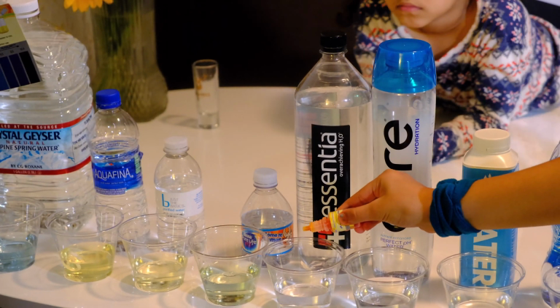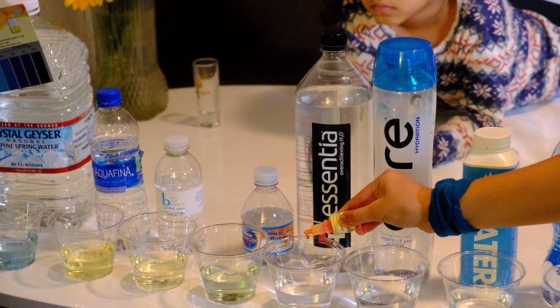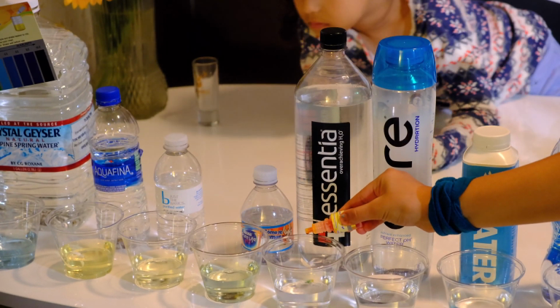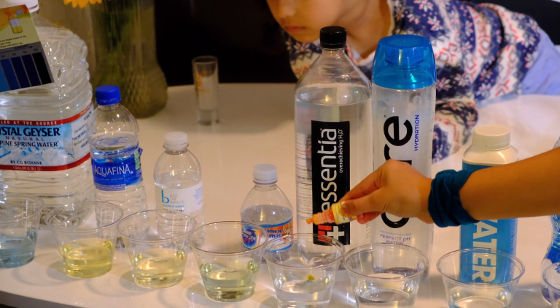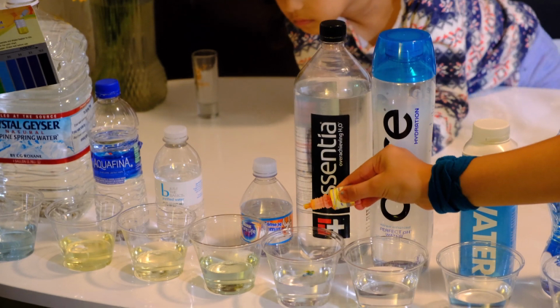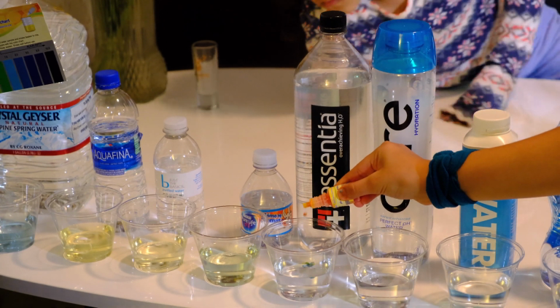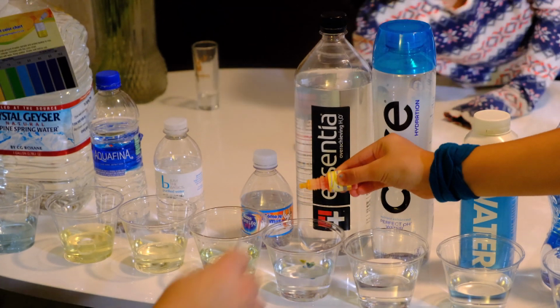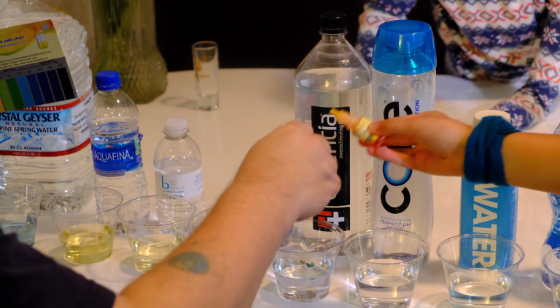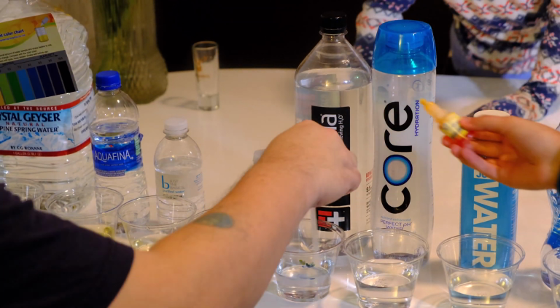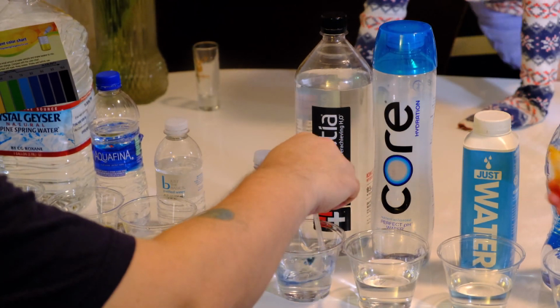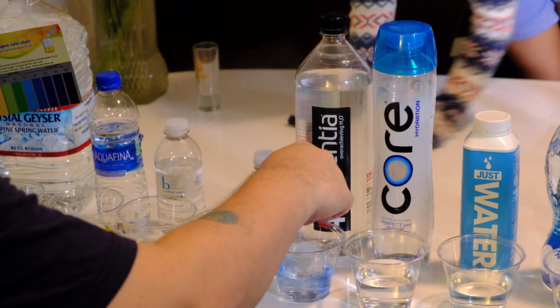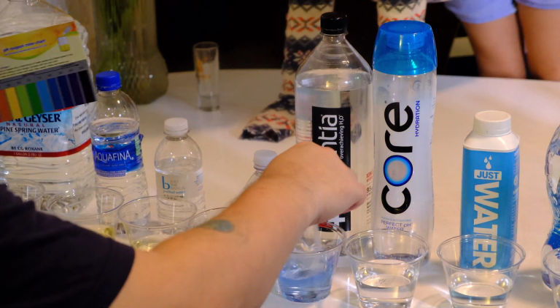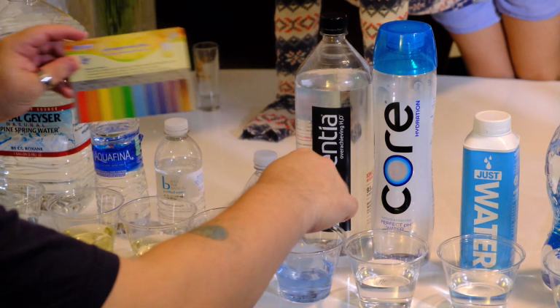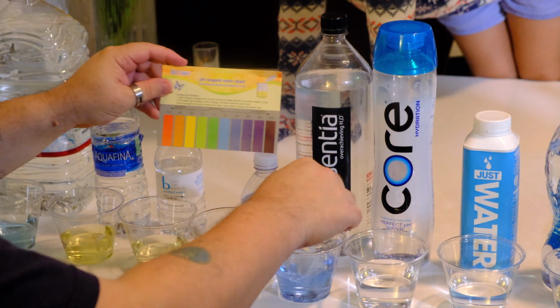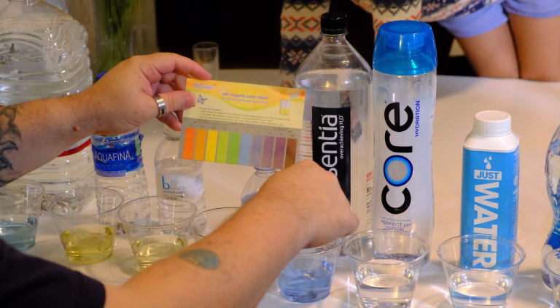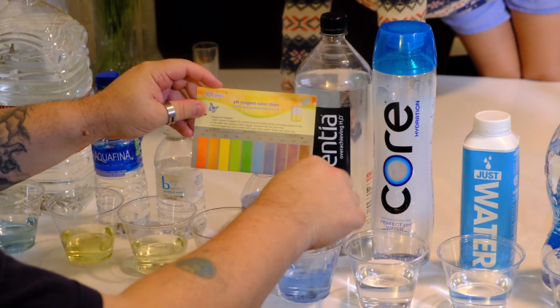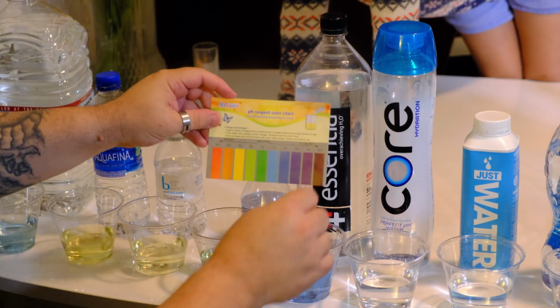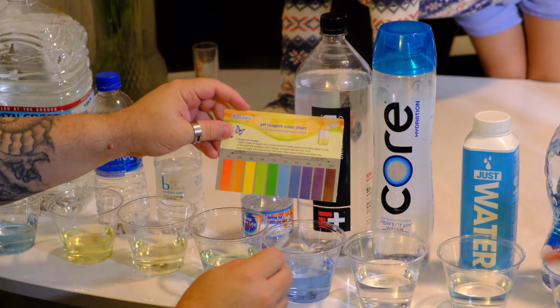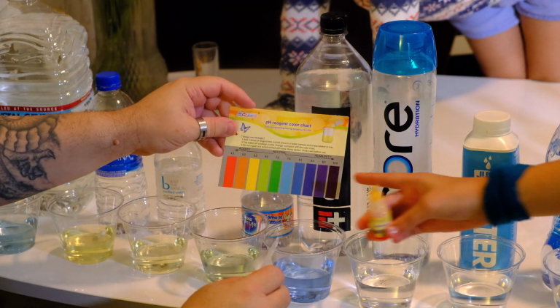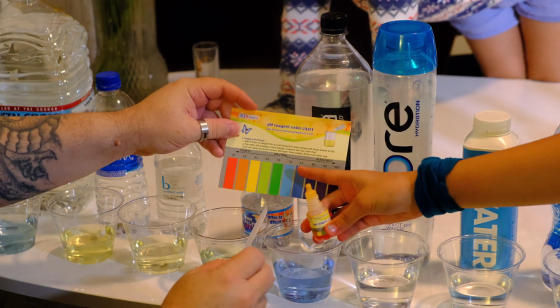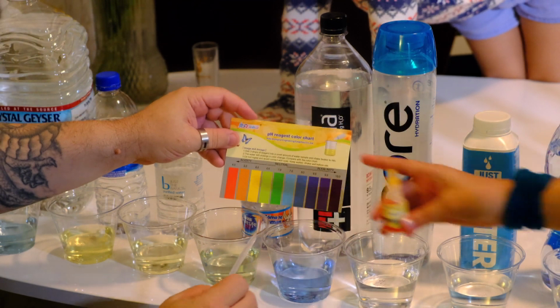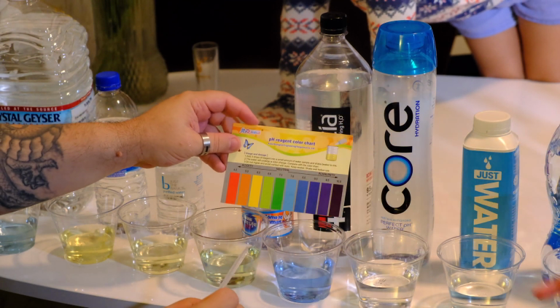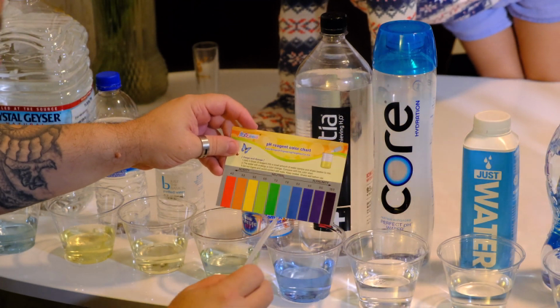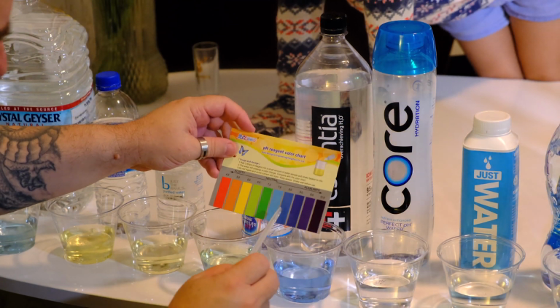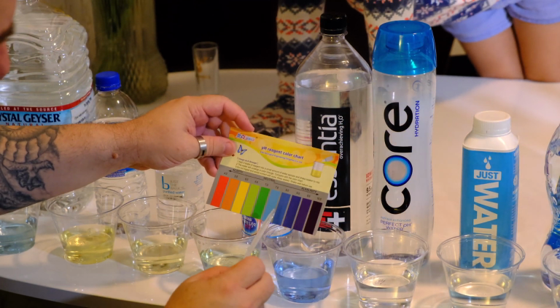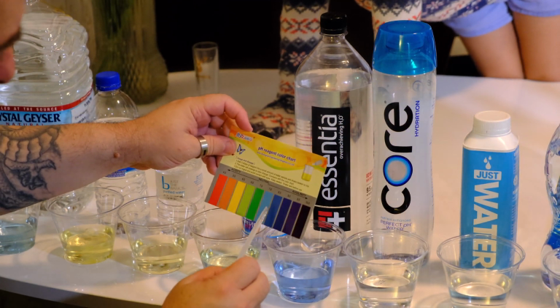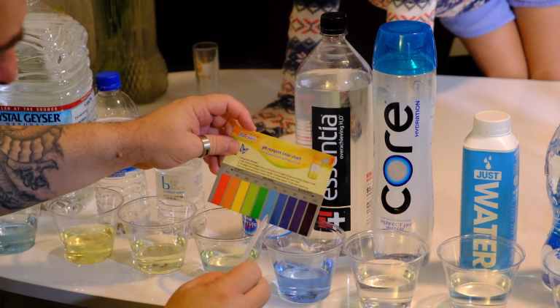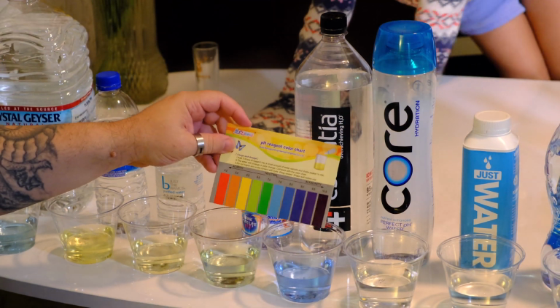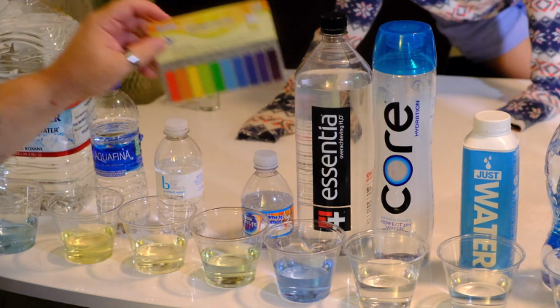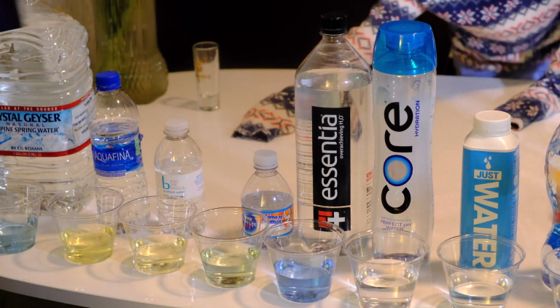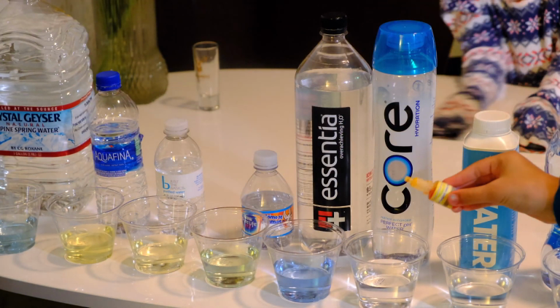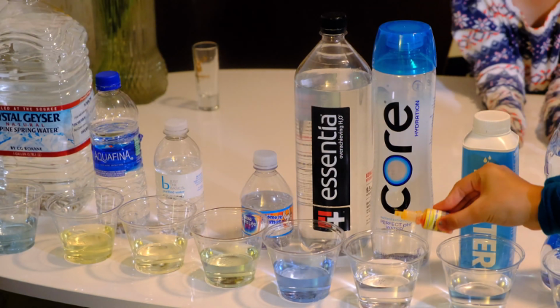Next one is Sentia — it says to wait a minute for it, but it's blue. We're going to go with an 8.0 on that one.